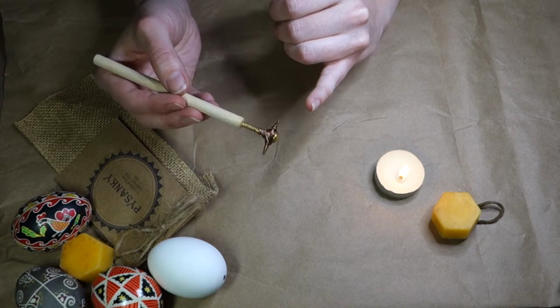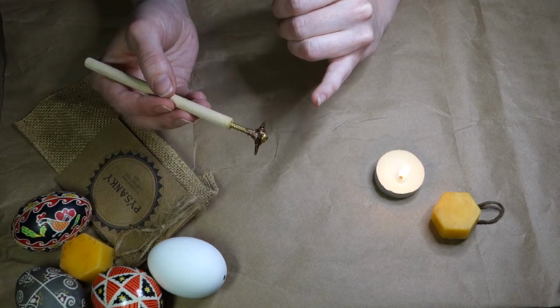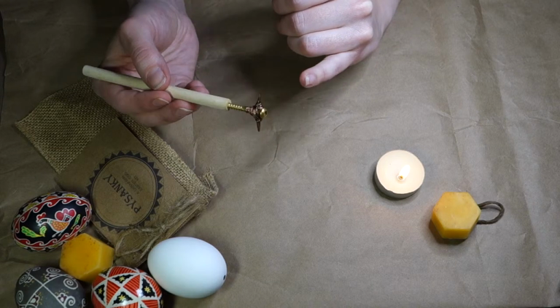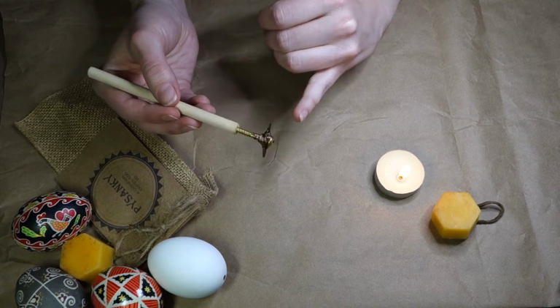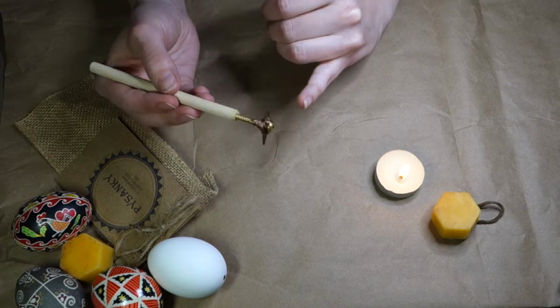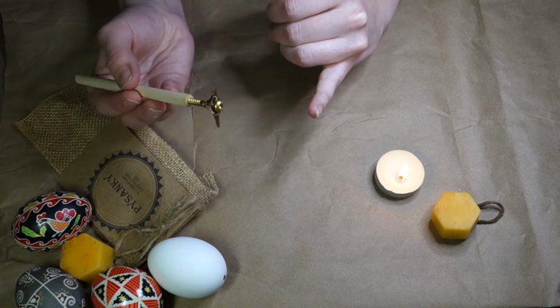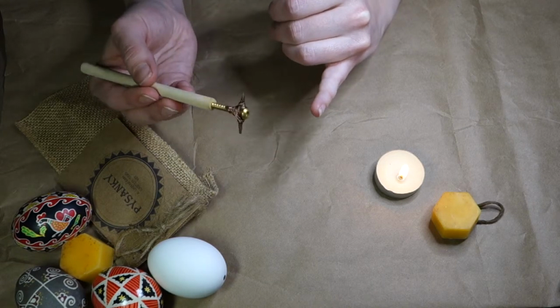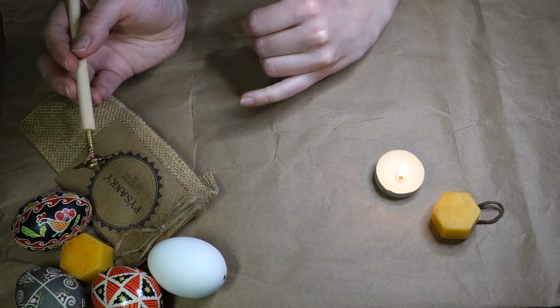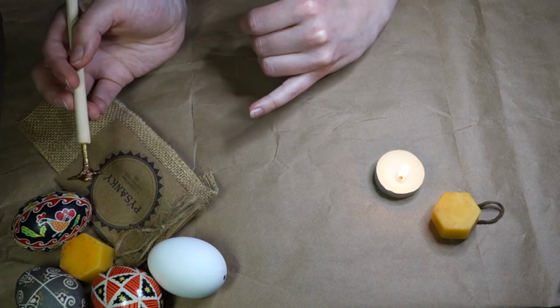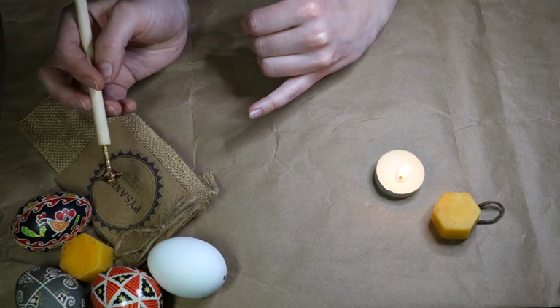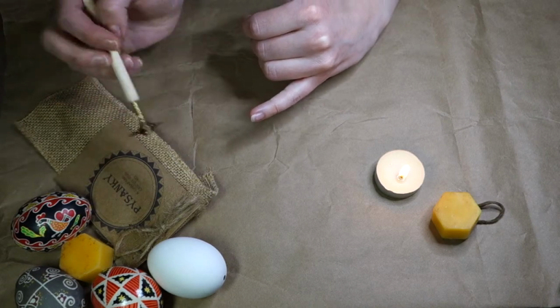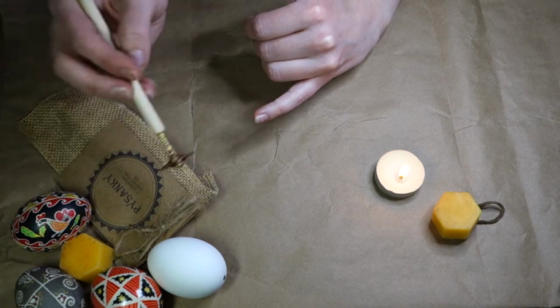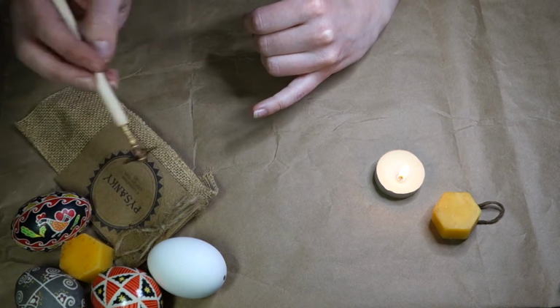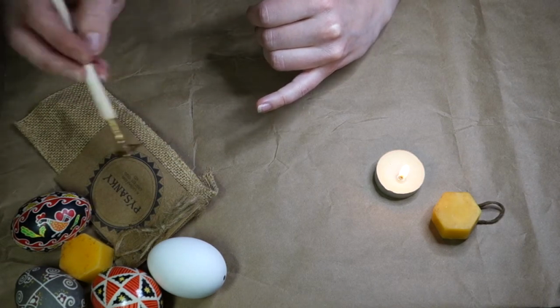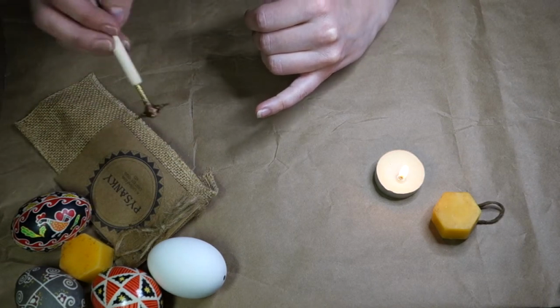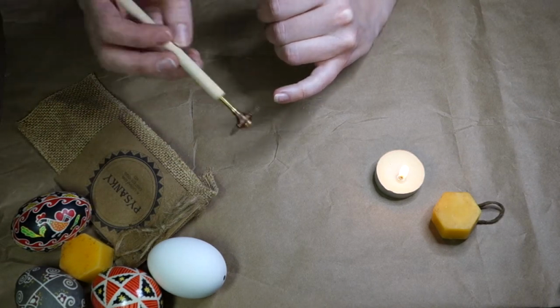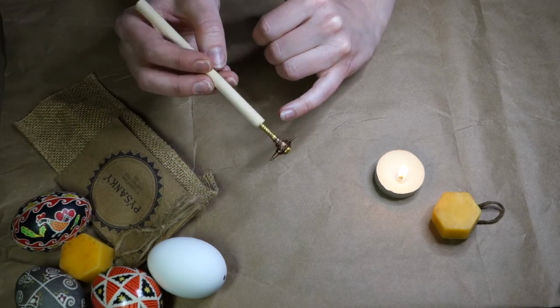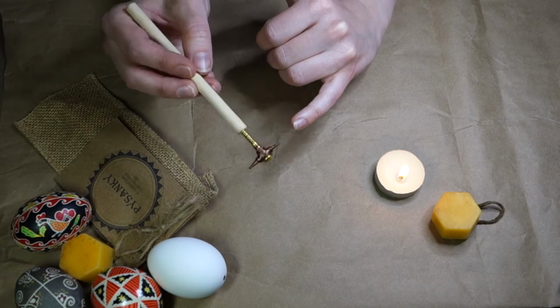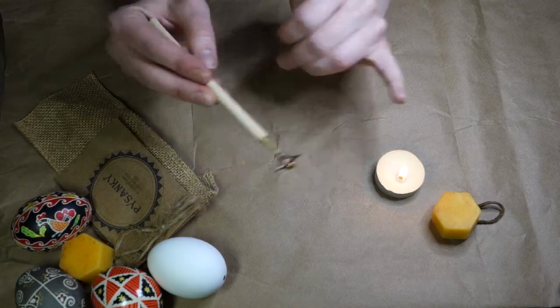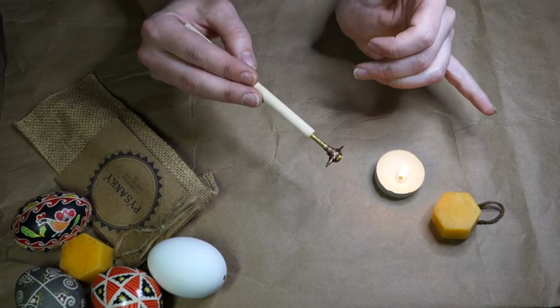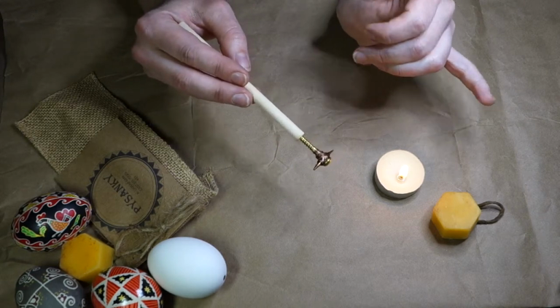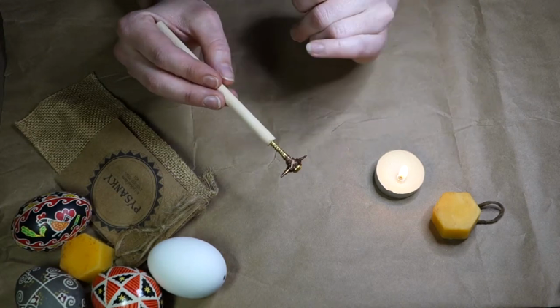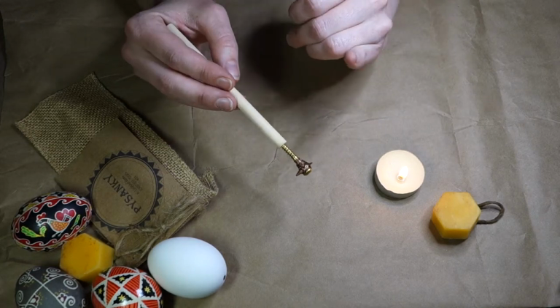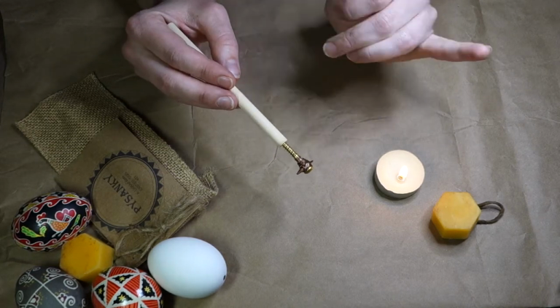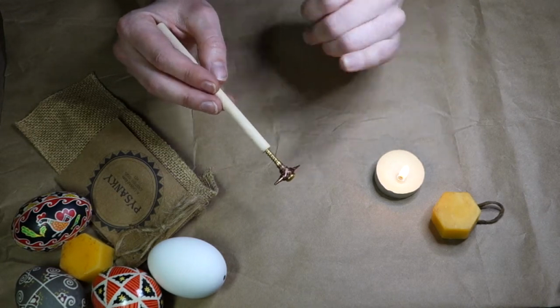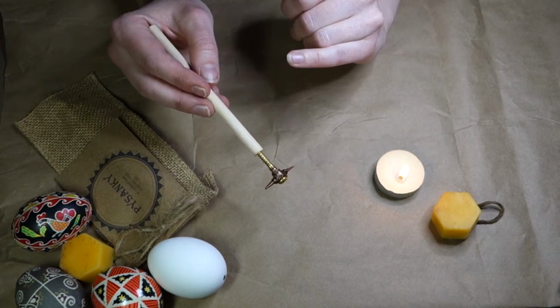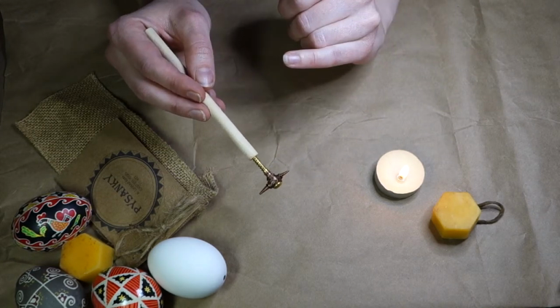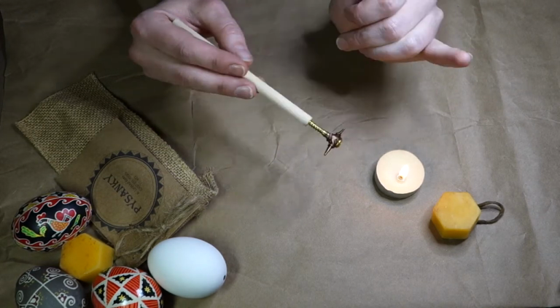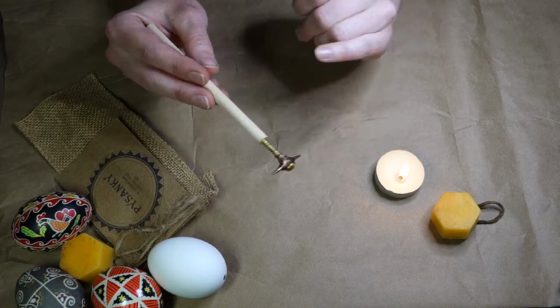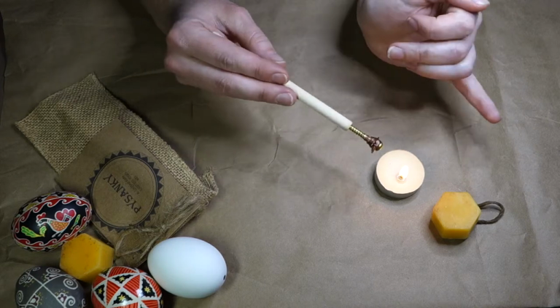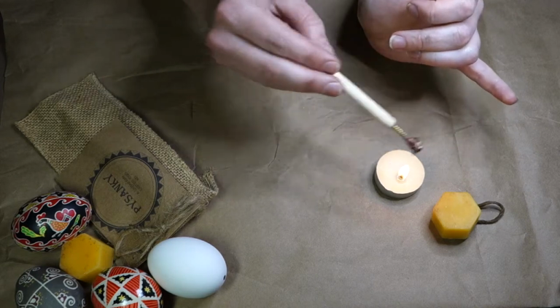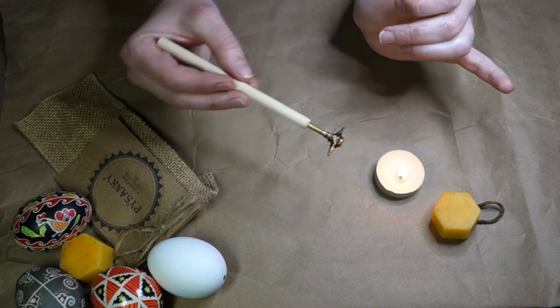So all you really need is what's been contained in the kit that you may or may not have bought, except for a candle. Personally I like to use a taper, but in the interest of this video I'm just going to be using a little tea light here.